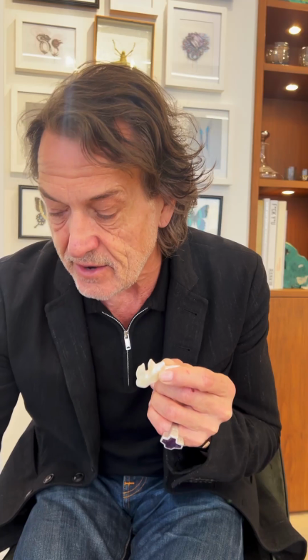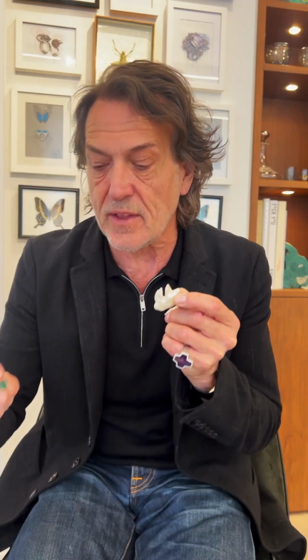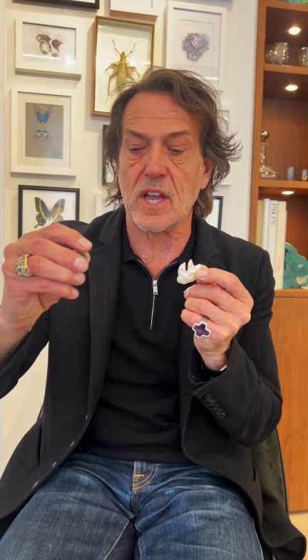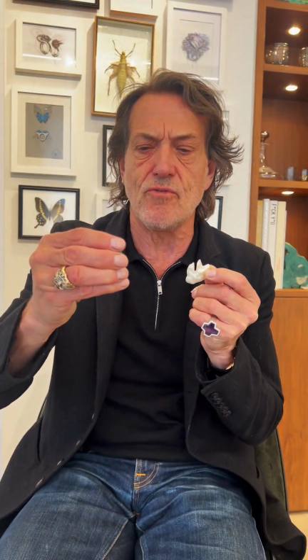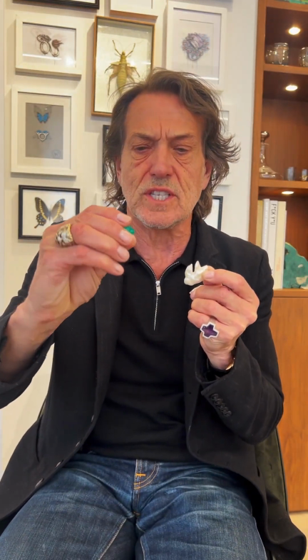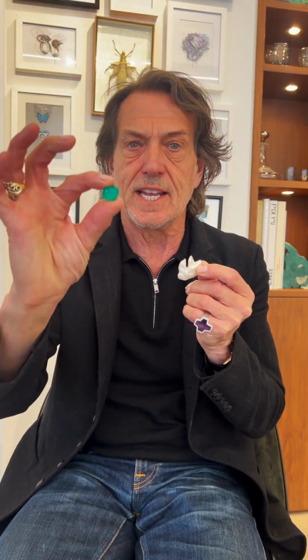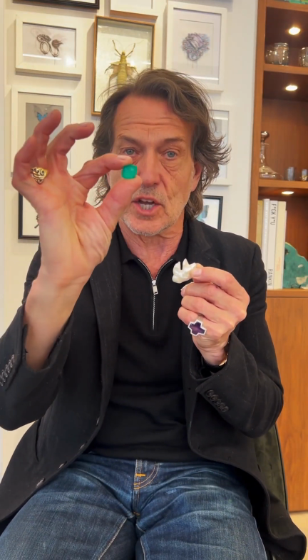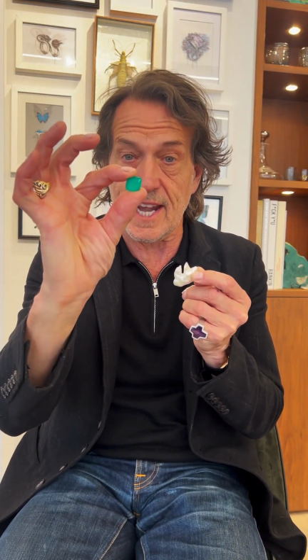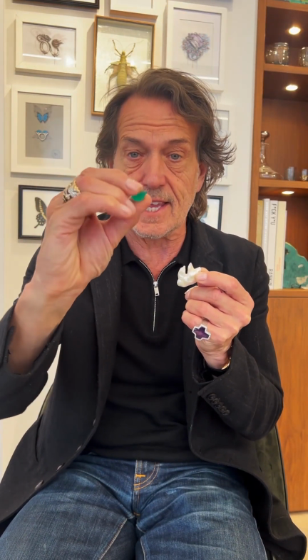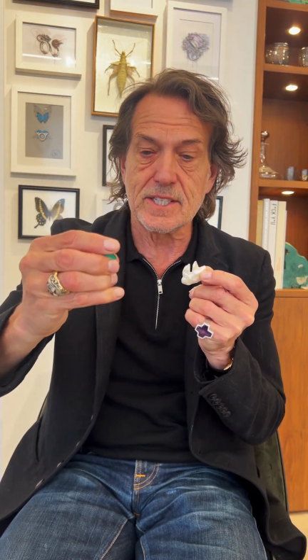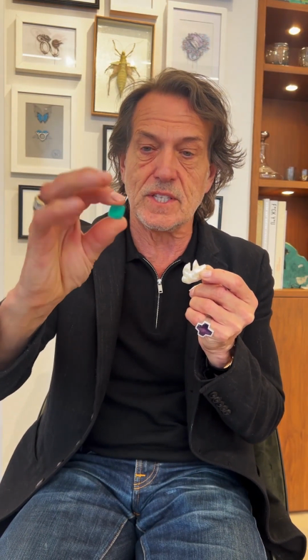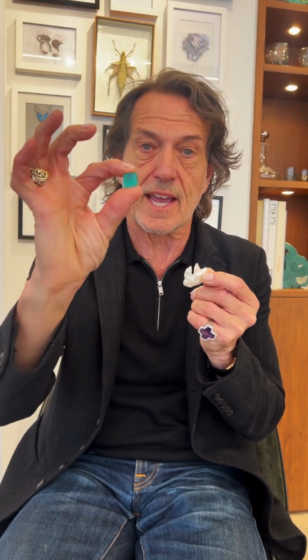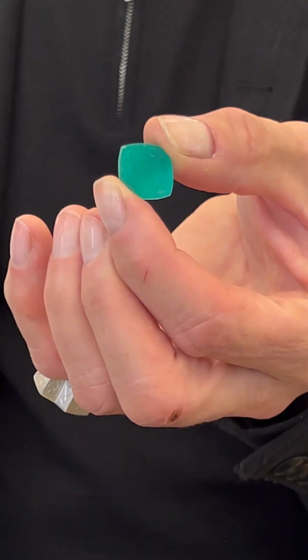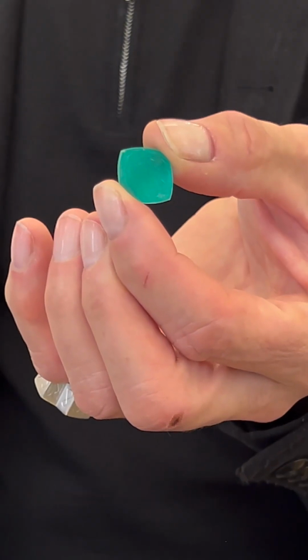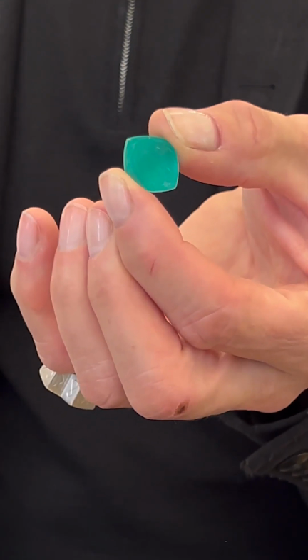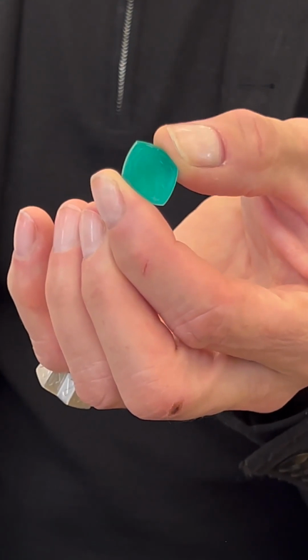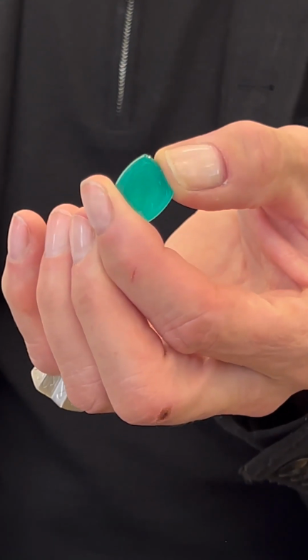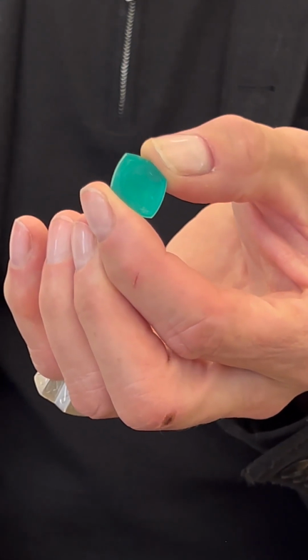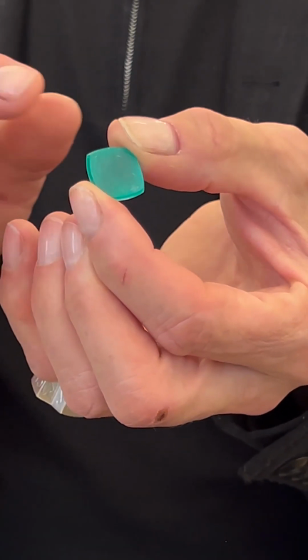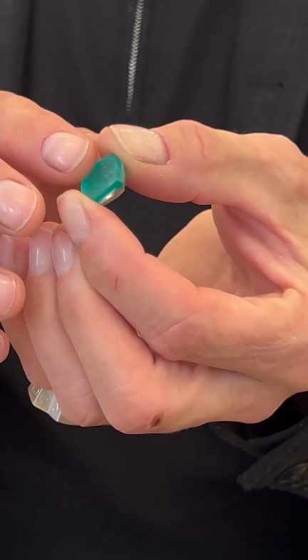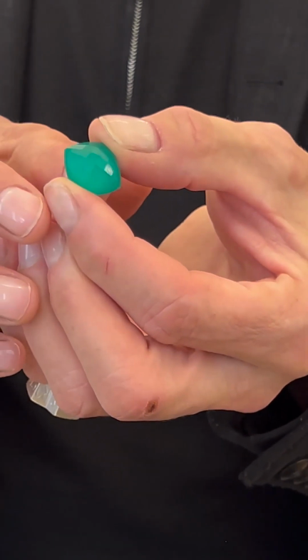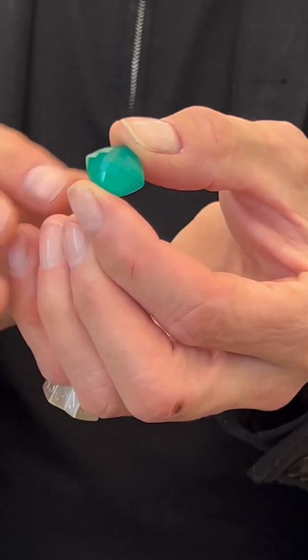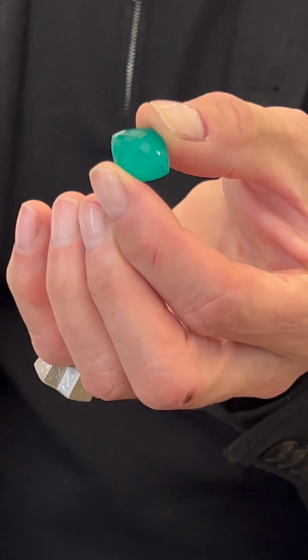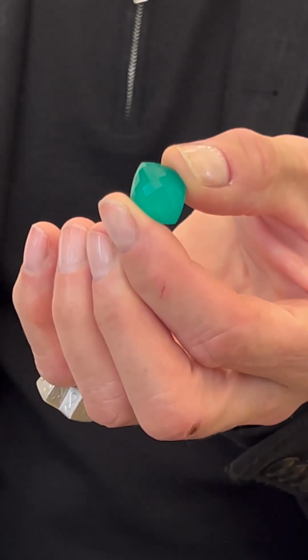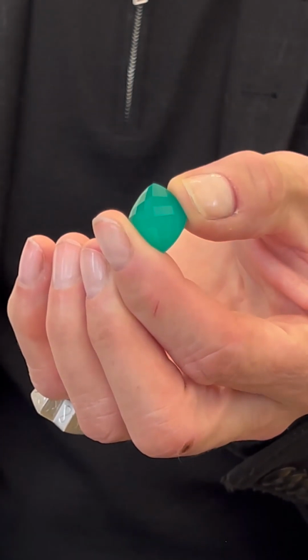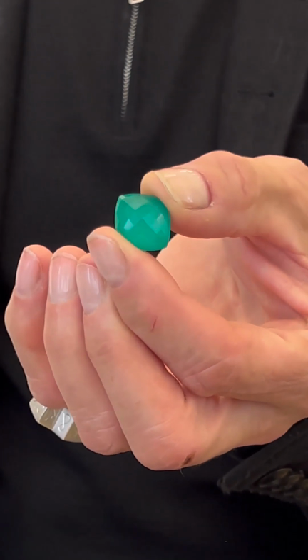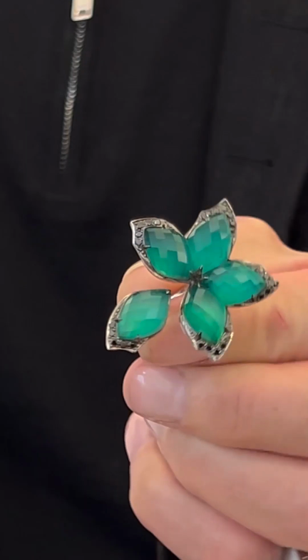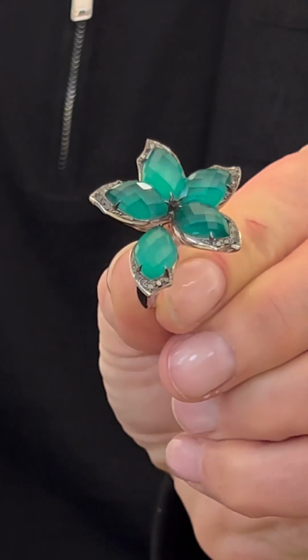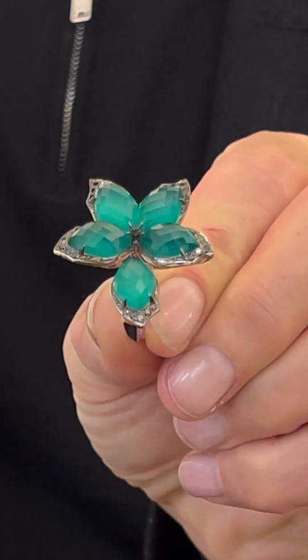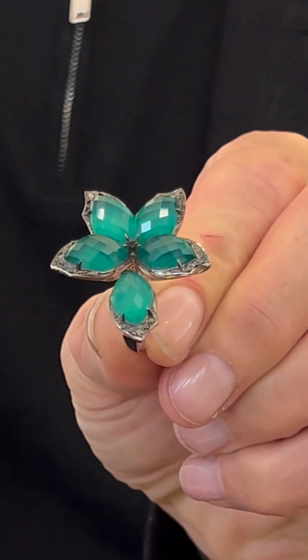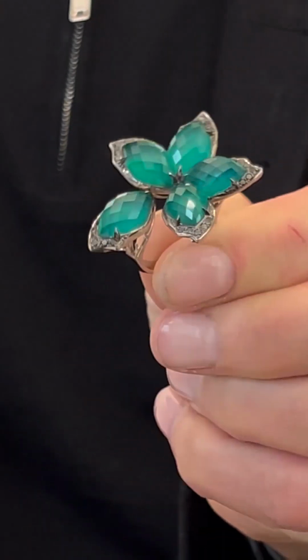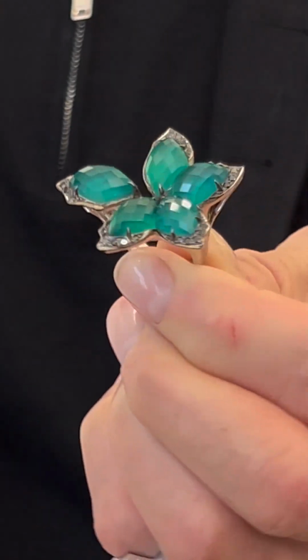And there is one that's a real stunner — this is a green agate. So this is what agate looks like without the quartz on top. There's the back. And that's it when it's got the quartz on the top. And this is what it looks like when it's in a piece of jewellery.